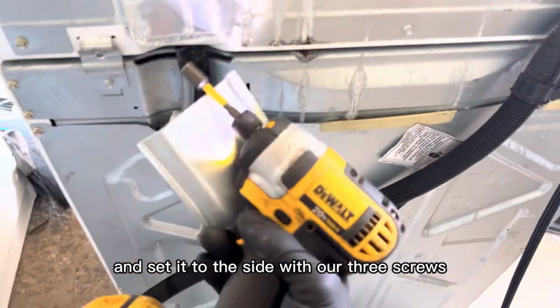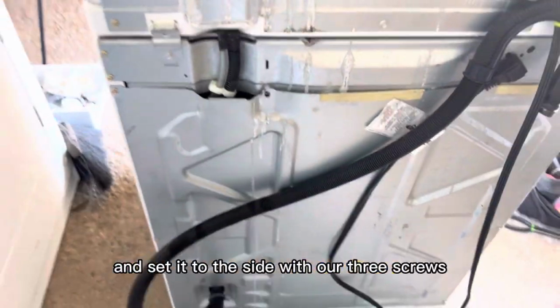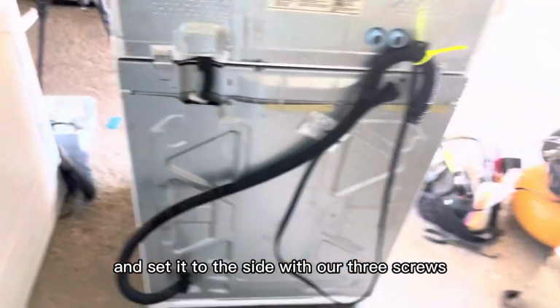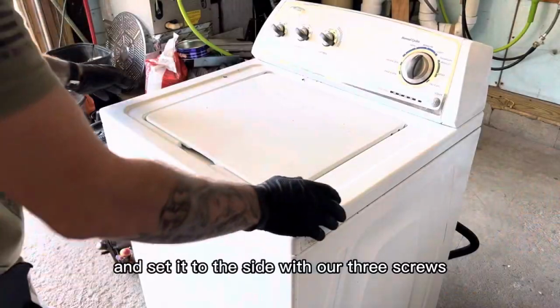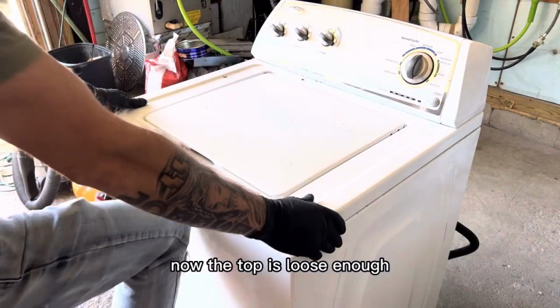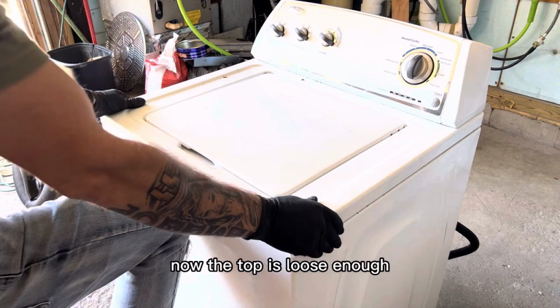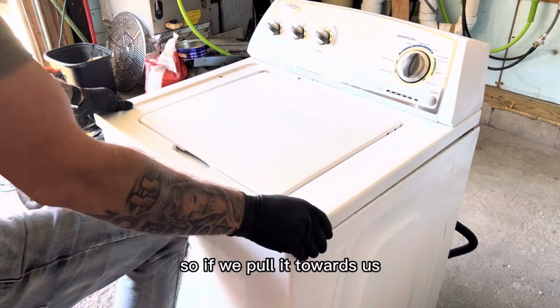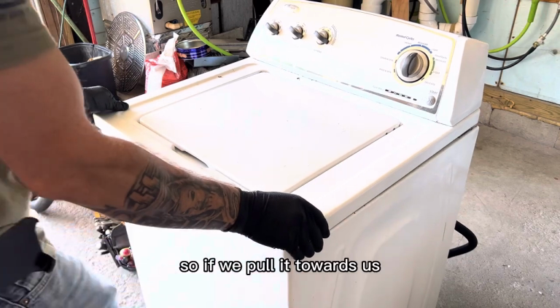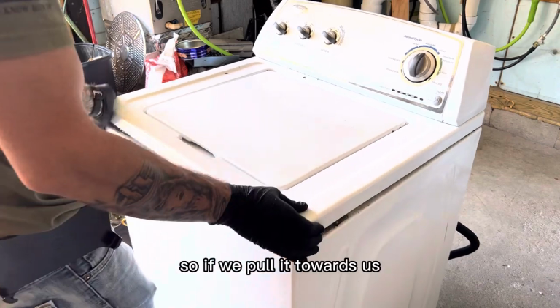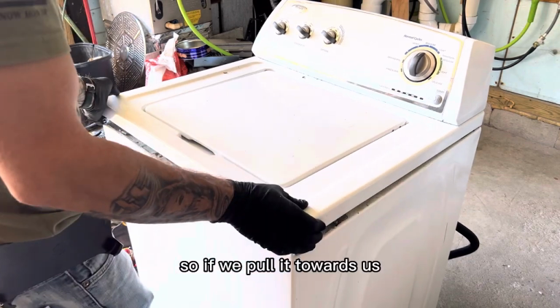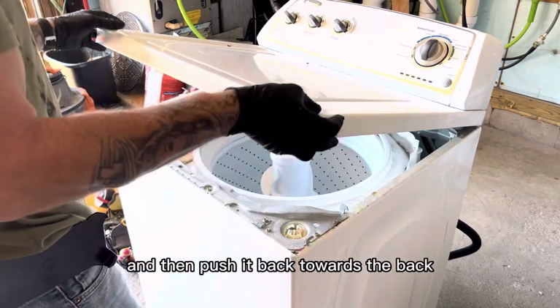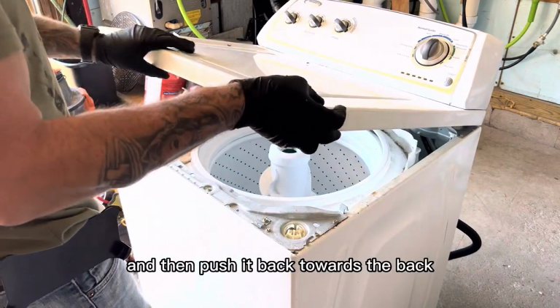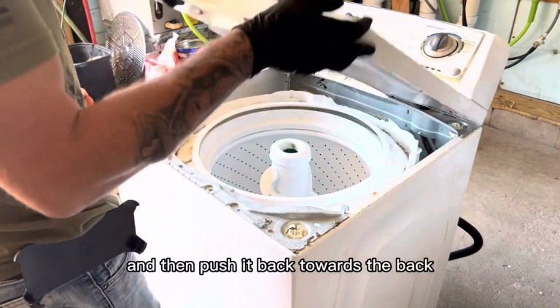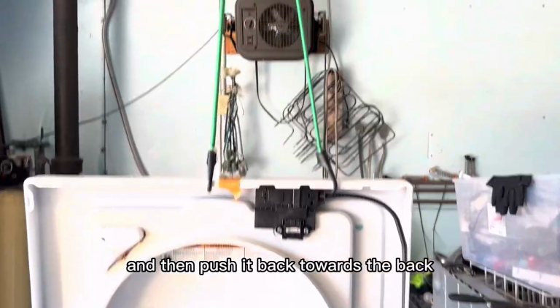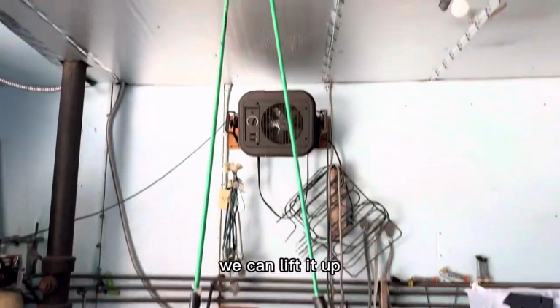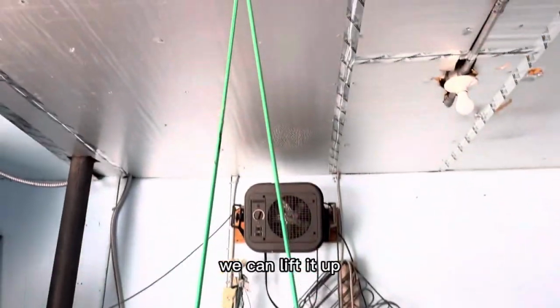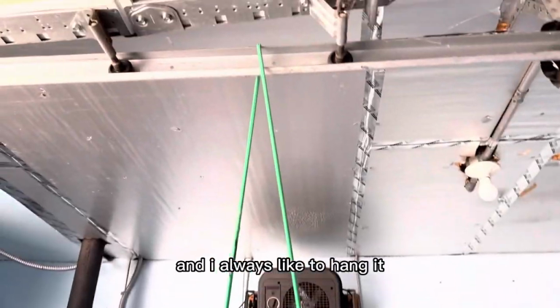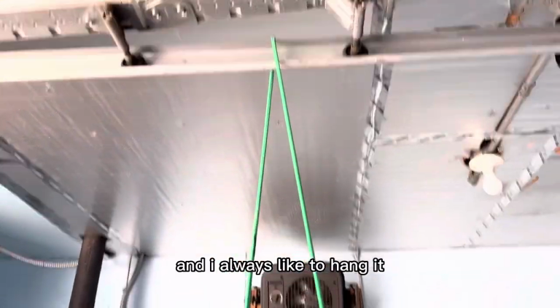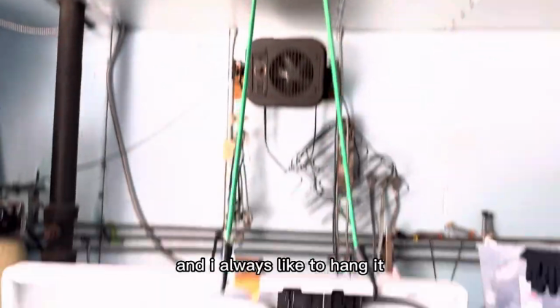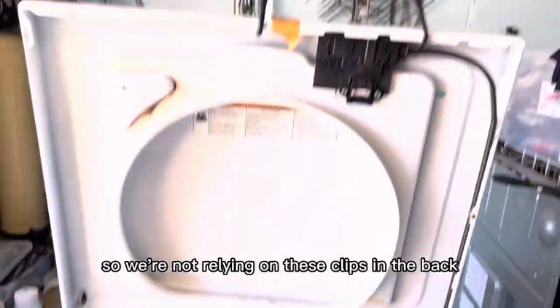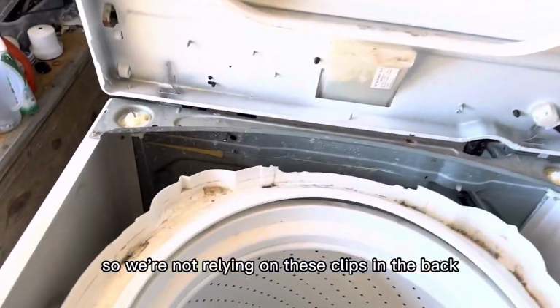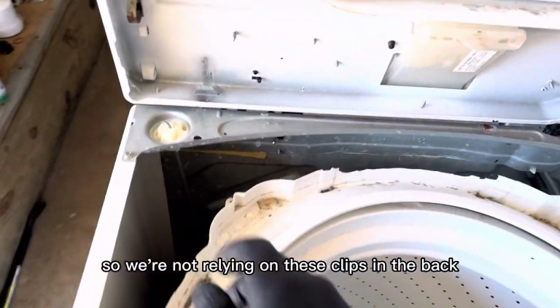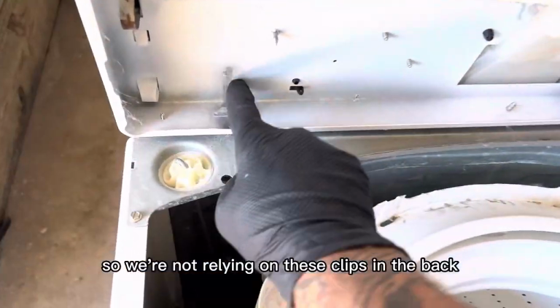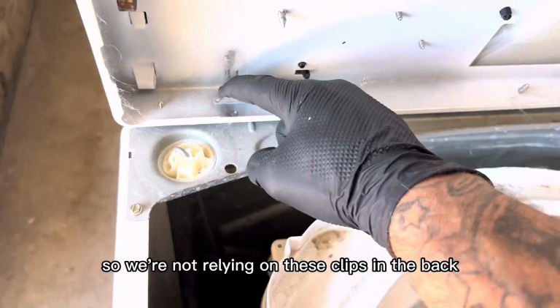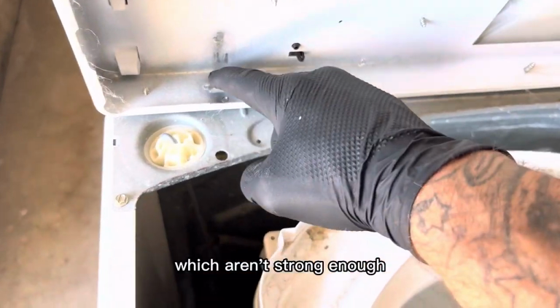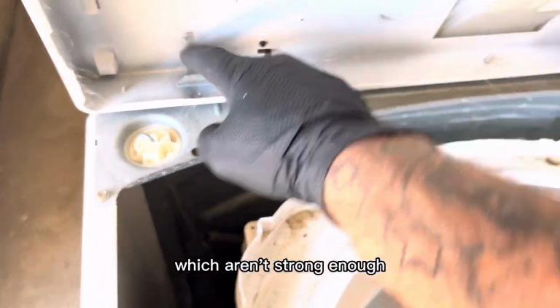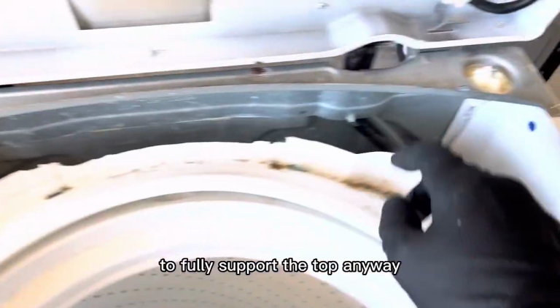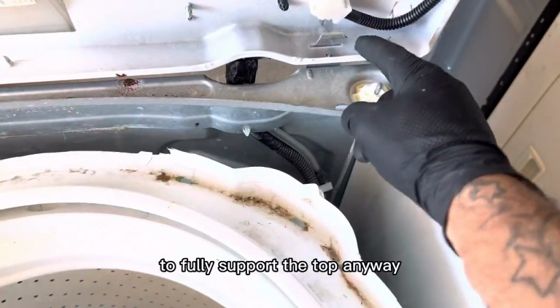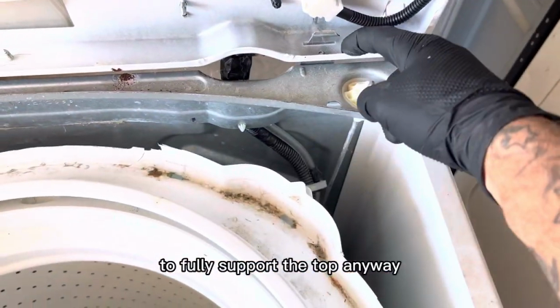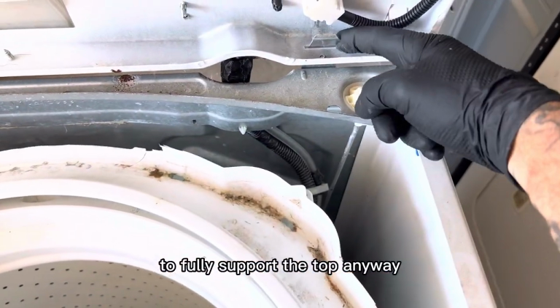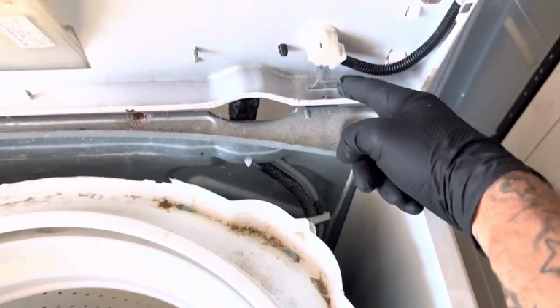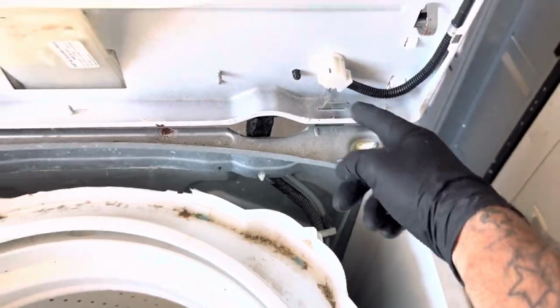Now the top is loose enough so if we pull it towards us and then push it back towards the back, we can lift it up. I always like to hang it so we're not relying on these clips in the back, which aren't strong enough to fully support the top anyway.